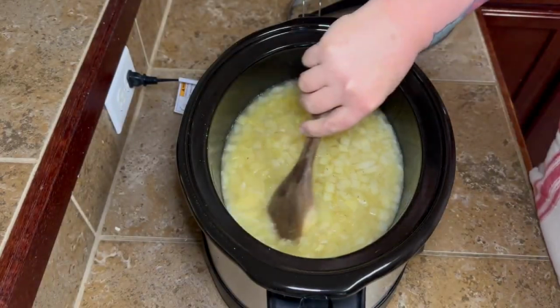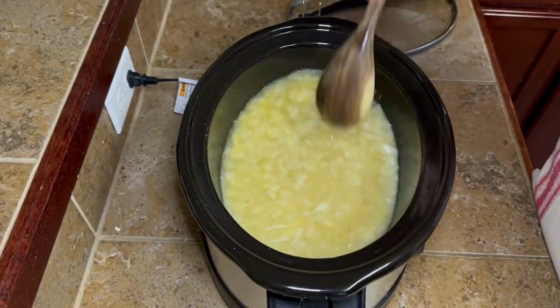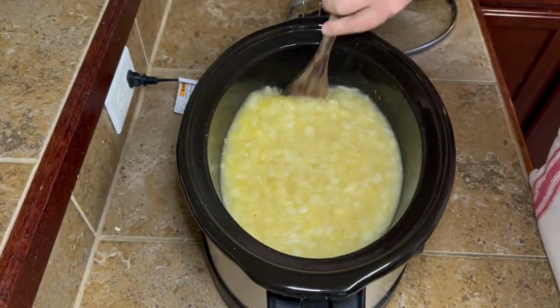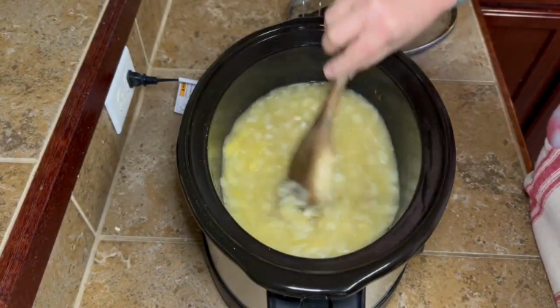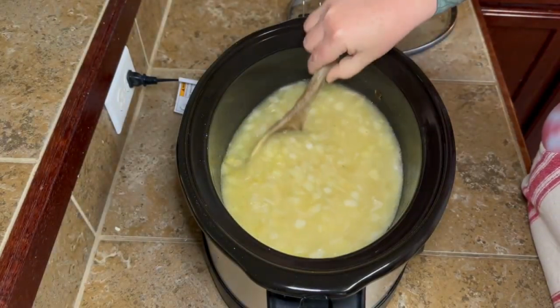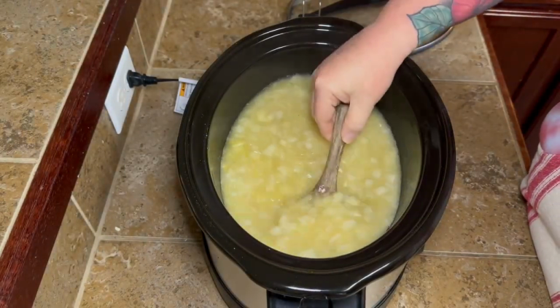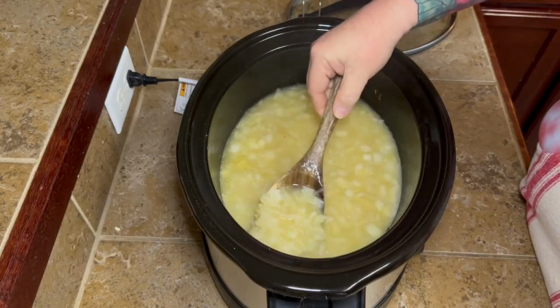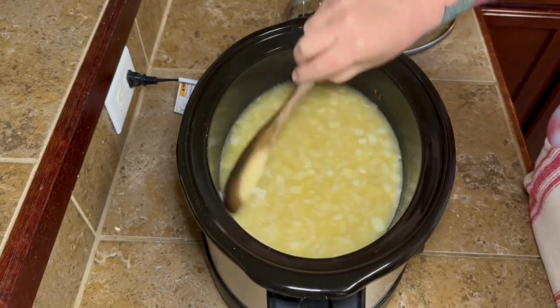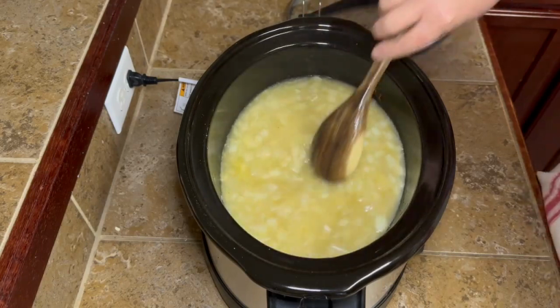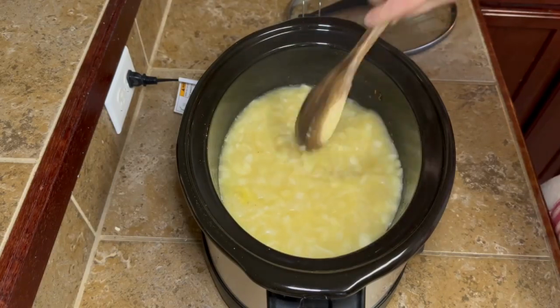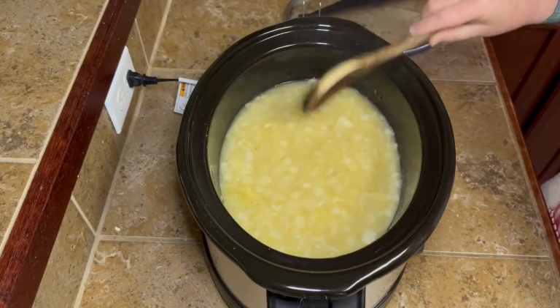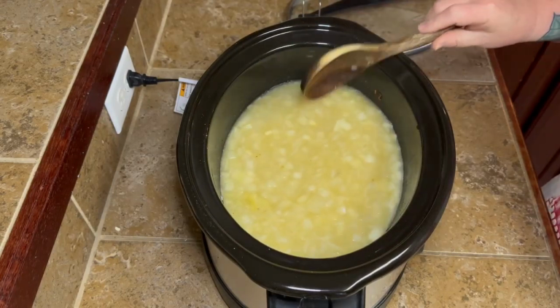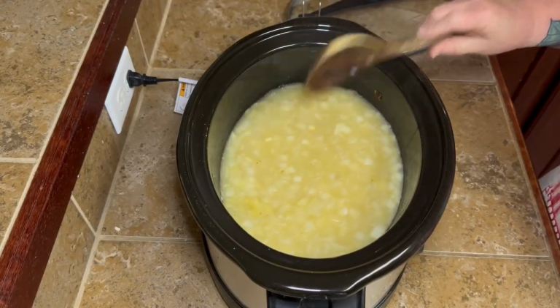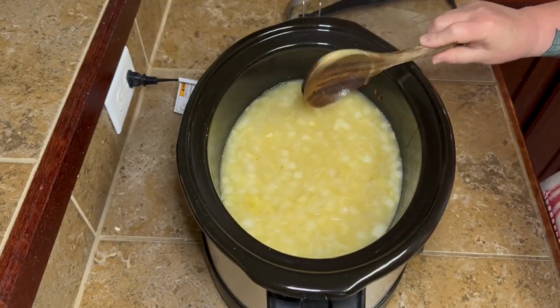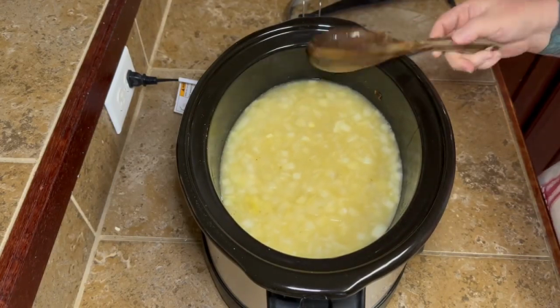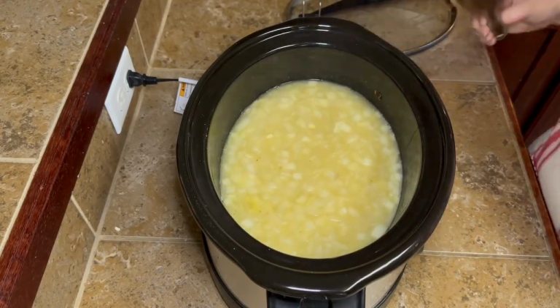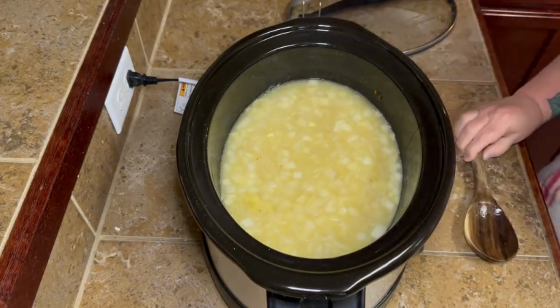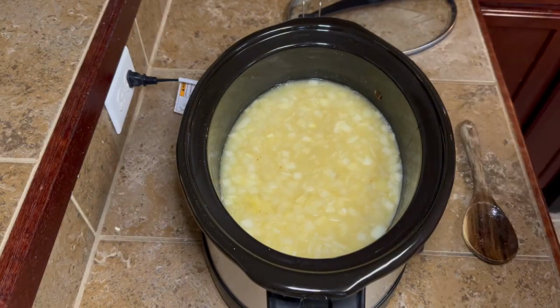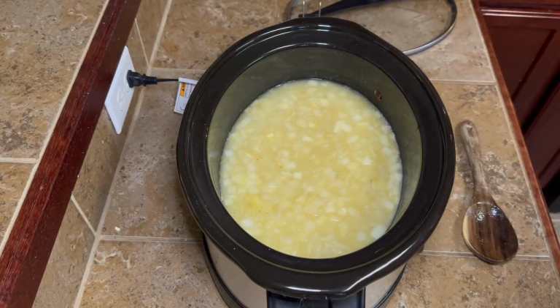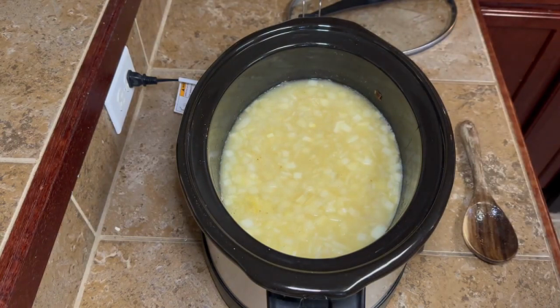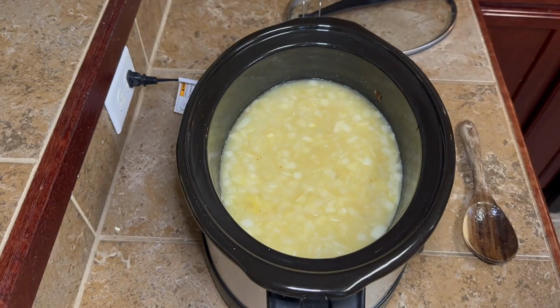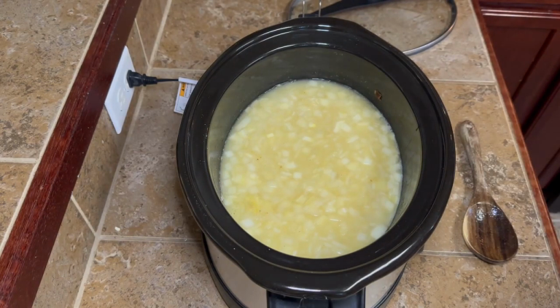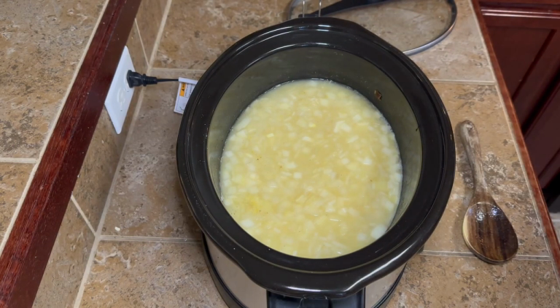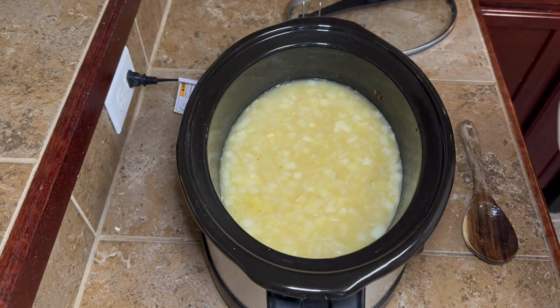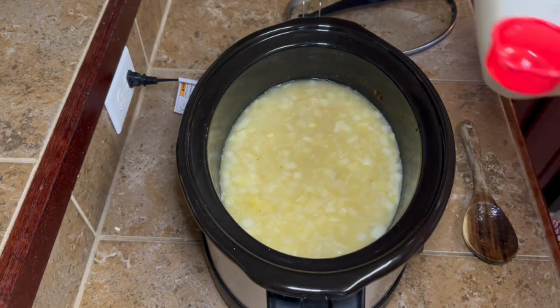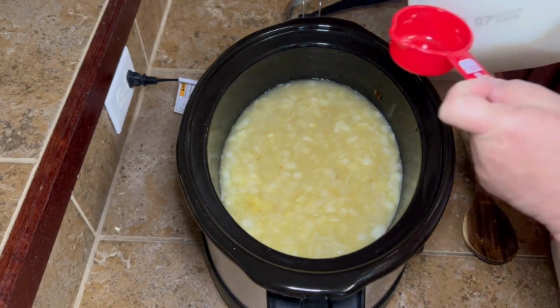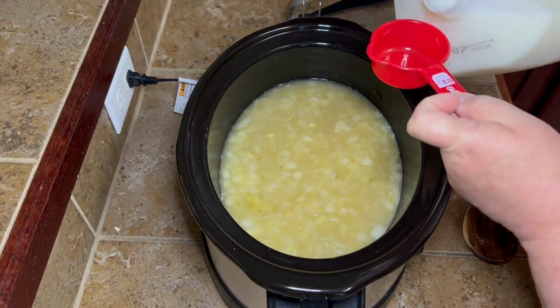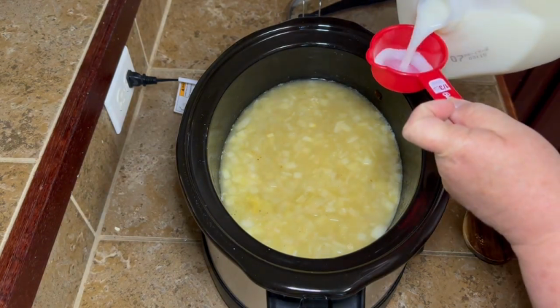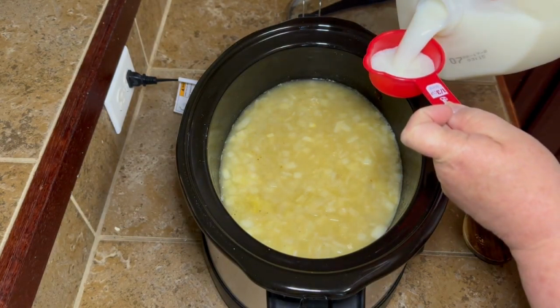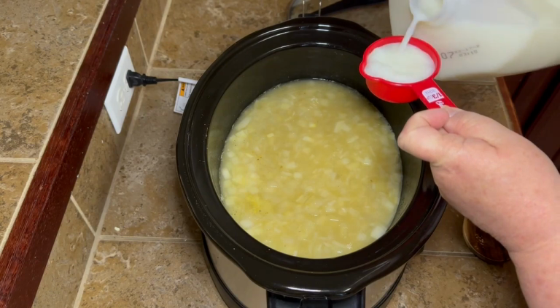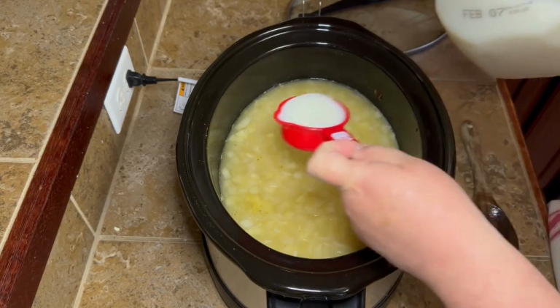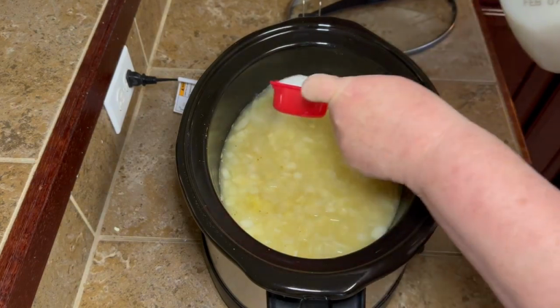Once your two hours is up, come back, open it up — careful of the steam — mix it around, and taste it with a little spoon. If you need to add any more seasoning you can go ahead and do that.